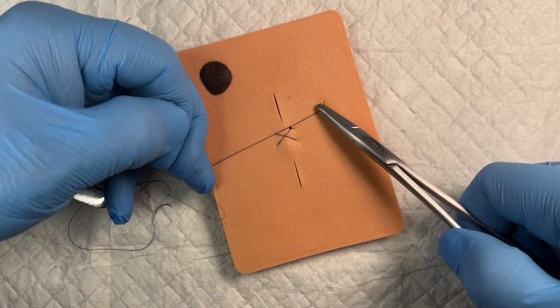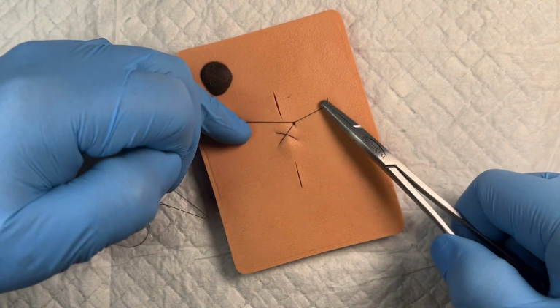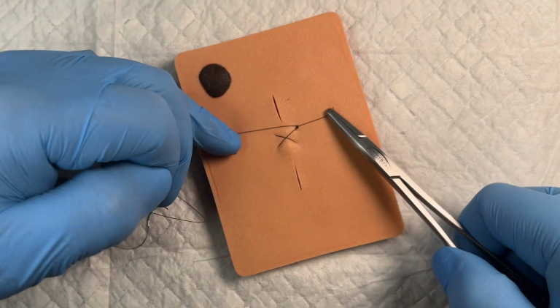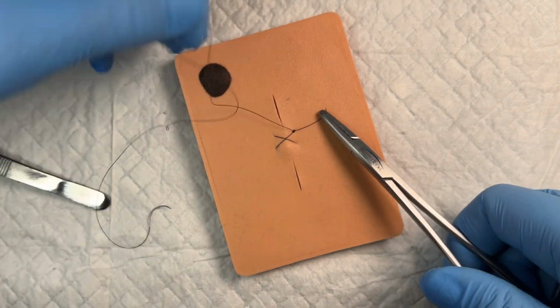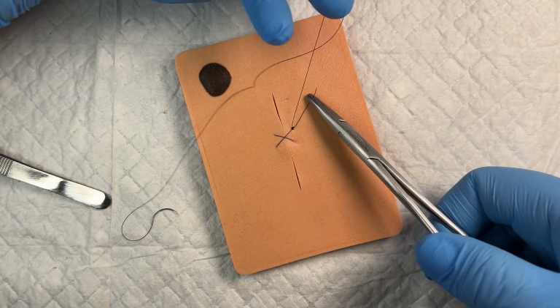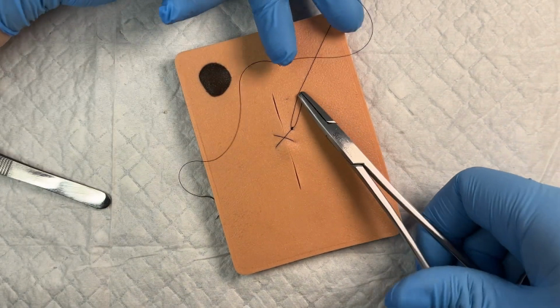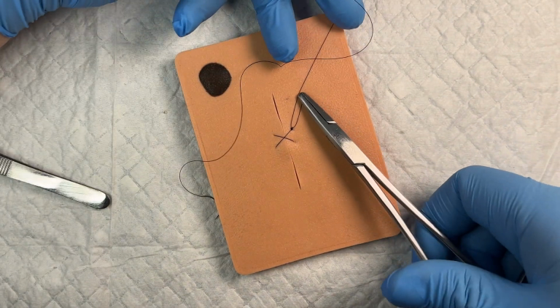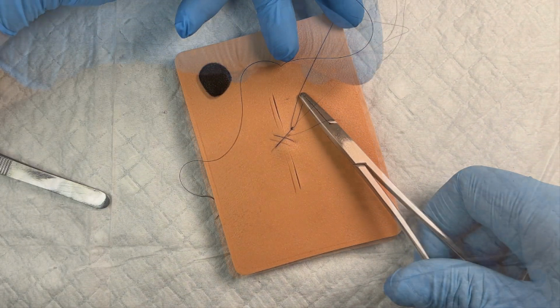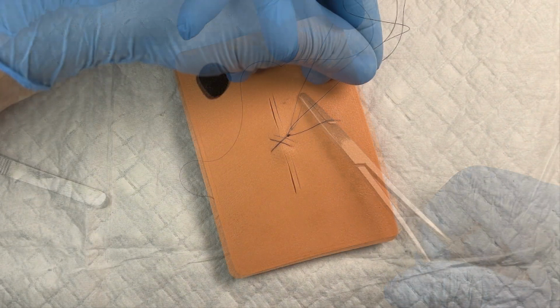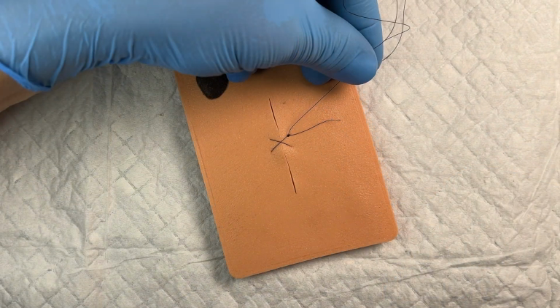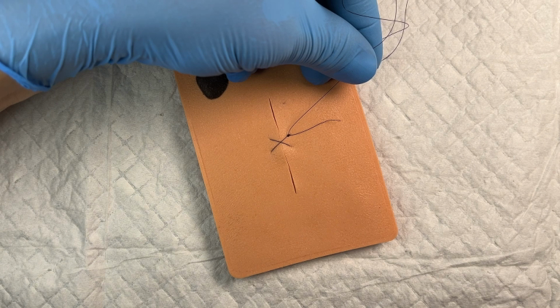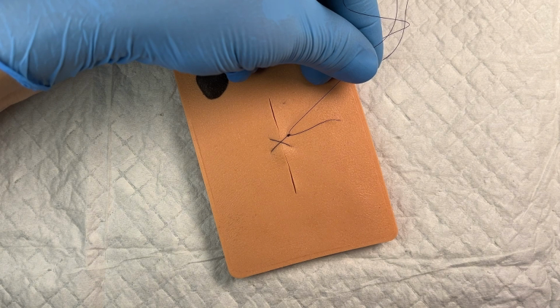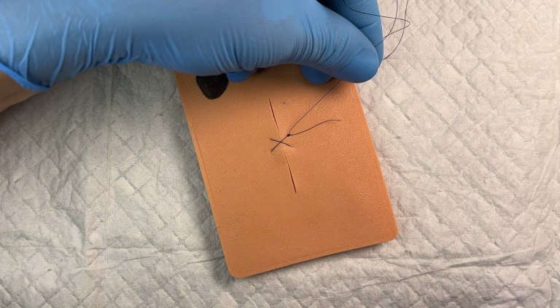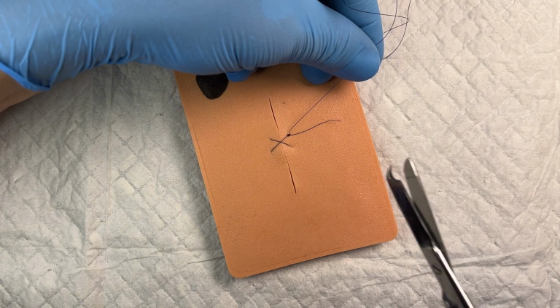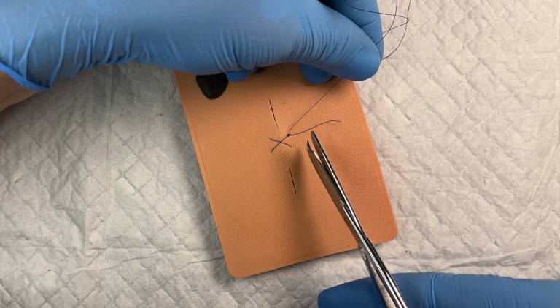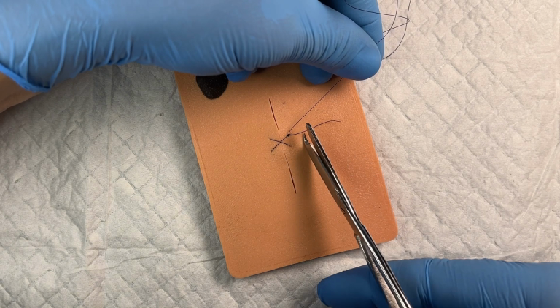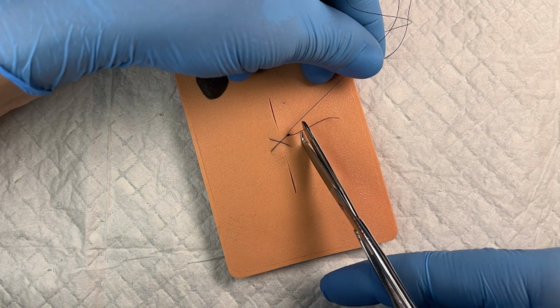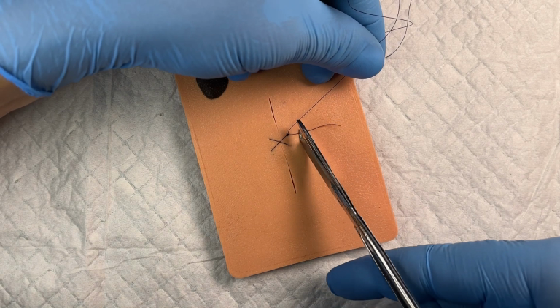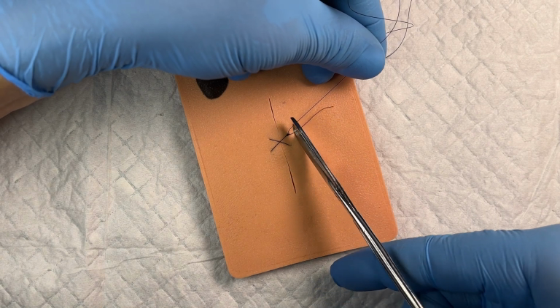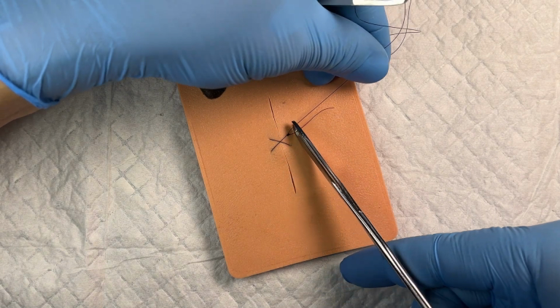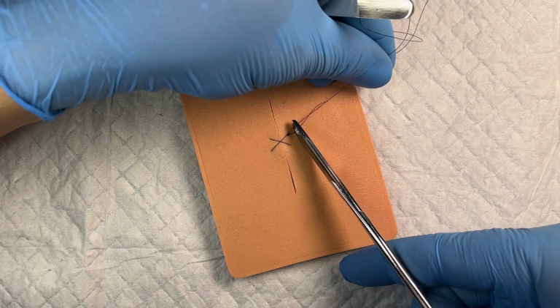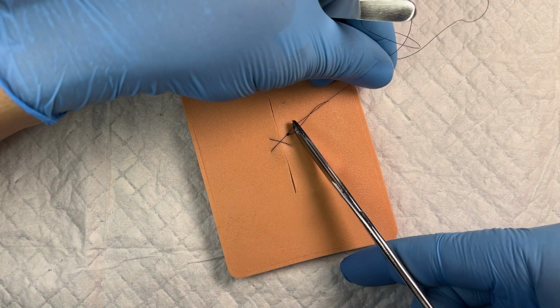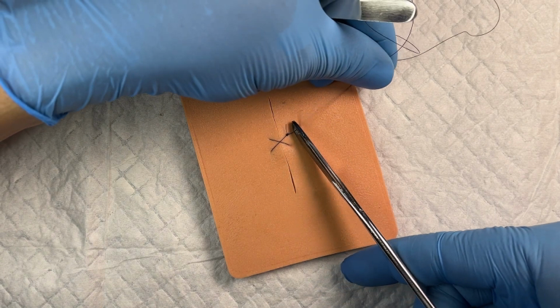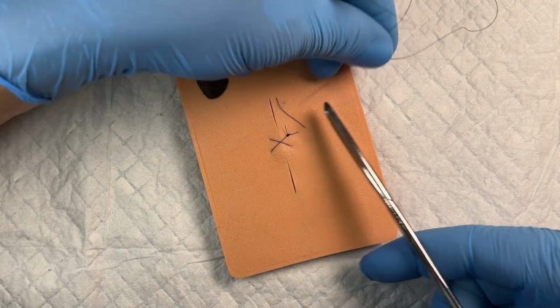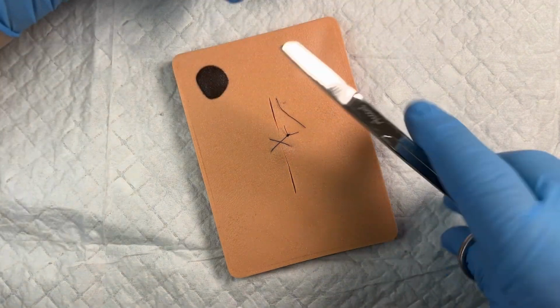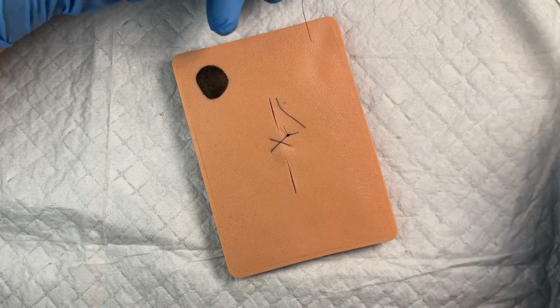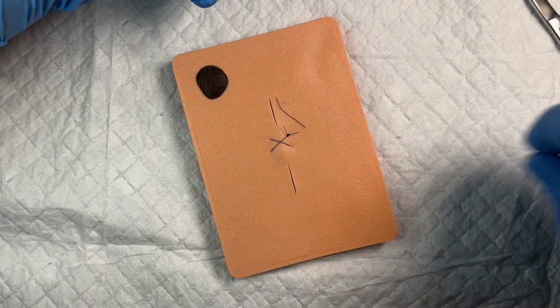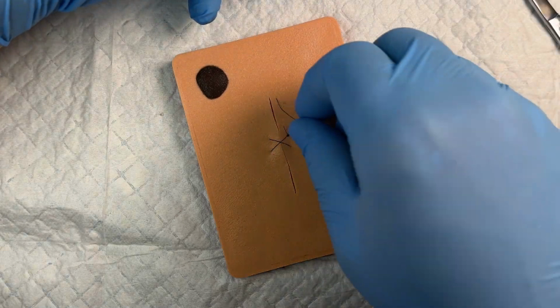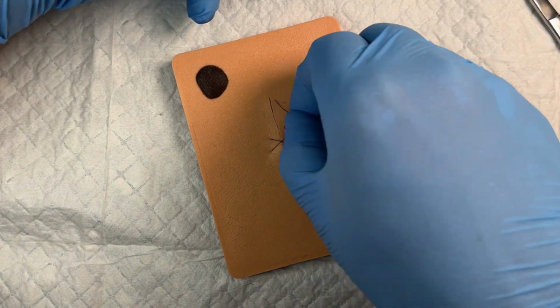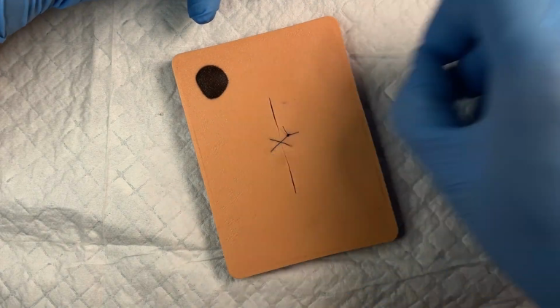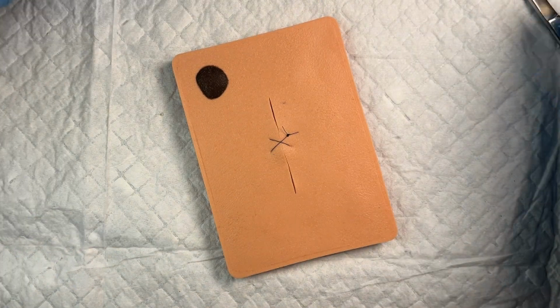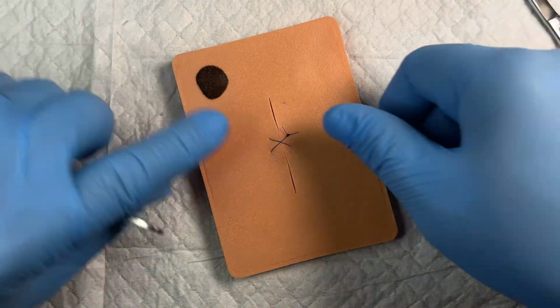And that right there is a cruciate suture. We'll go ahead and grab our scissors and cut it so the tails are plenty long but not too long. And there we go.